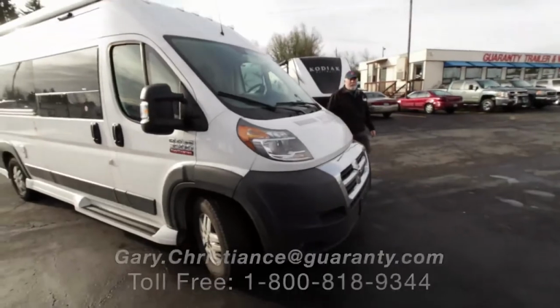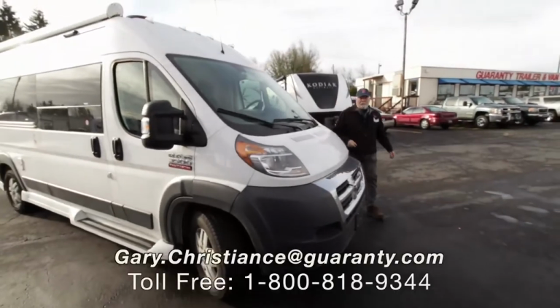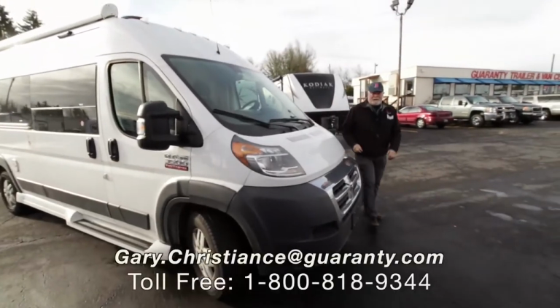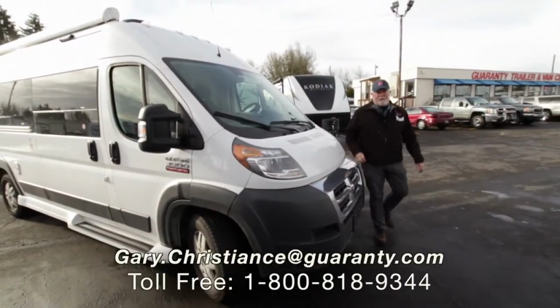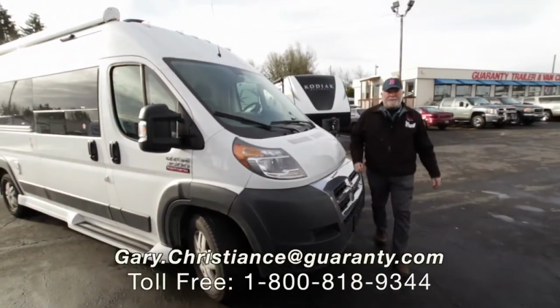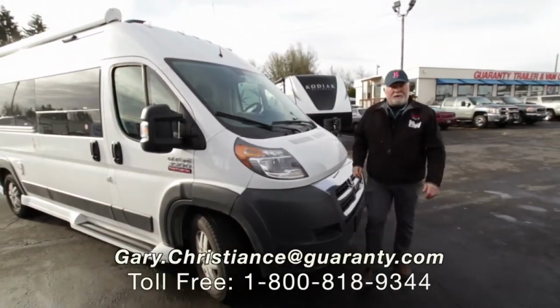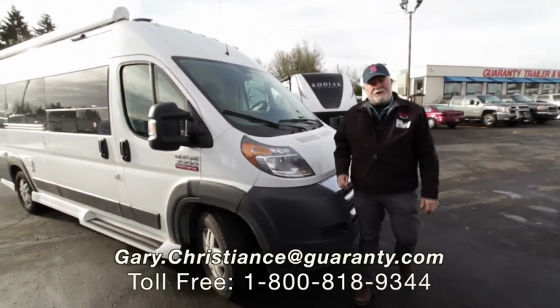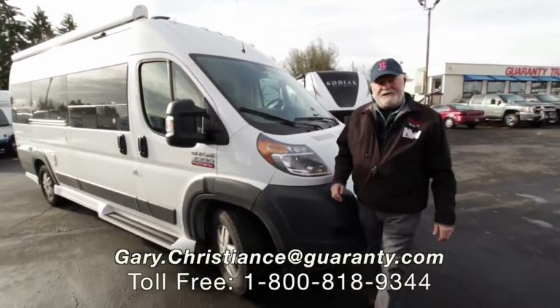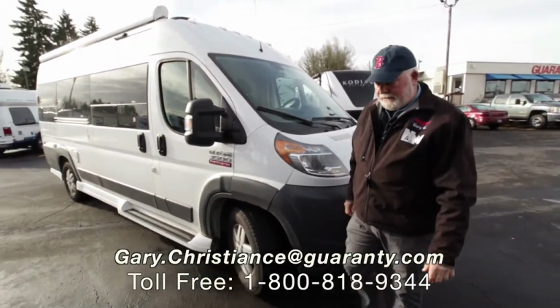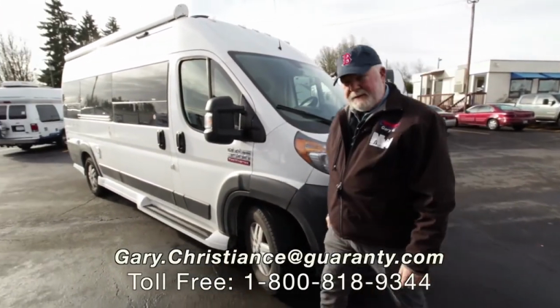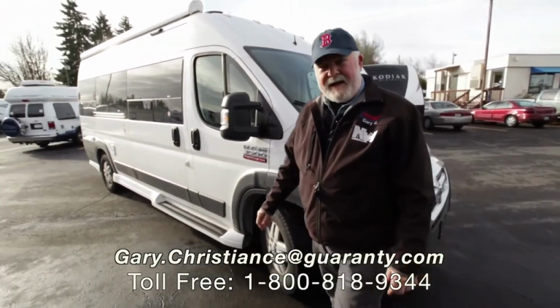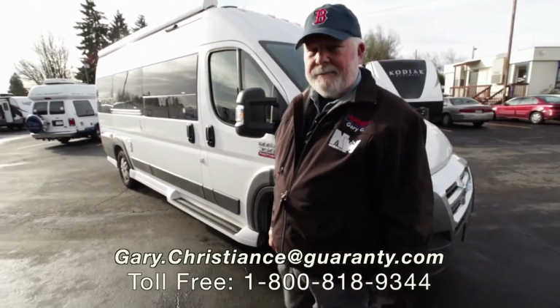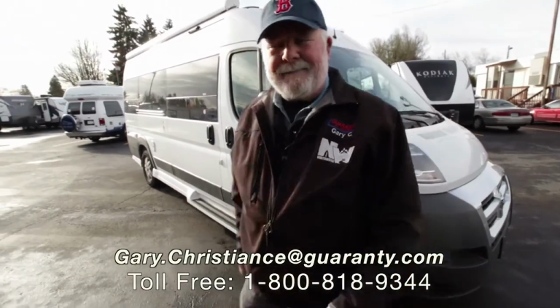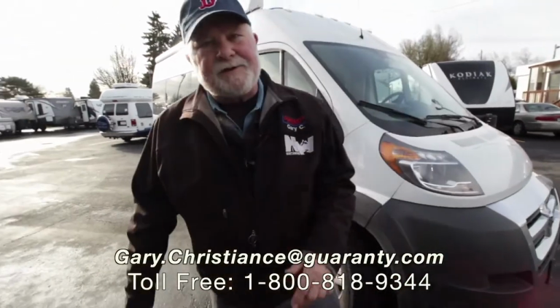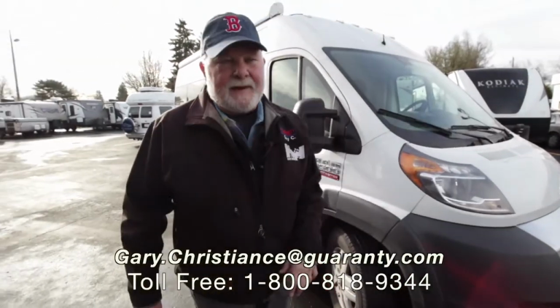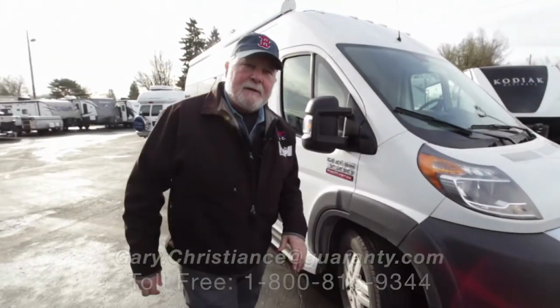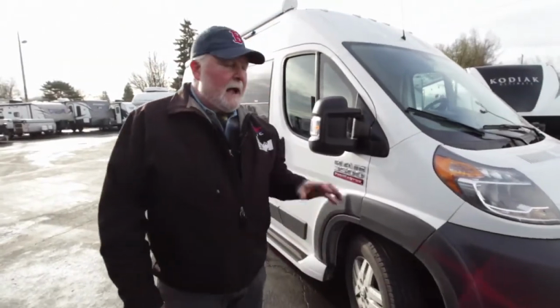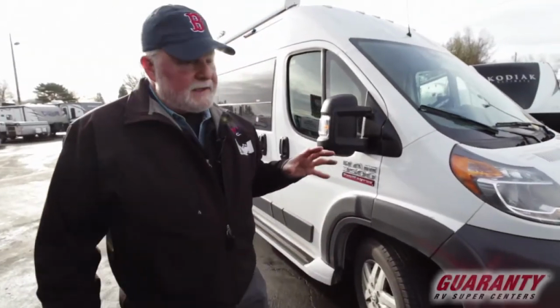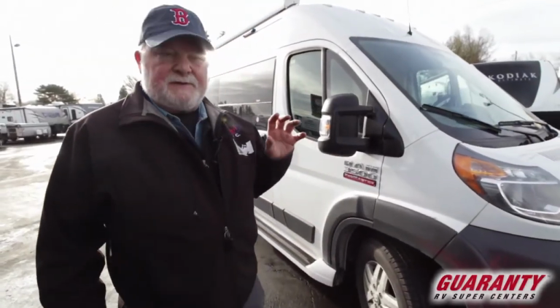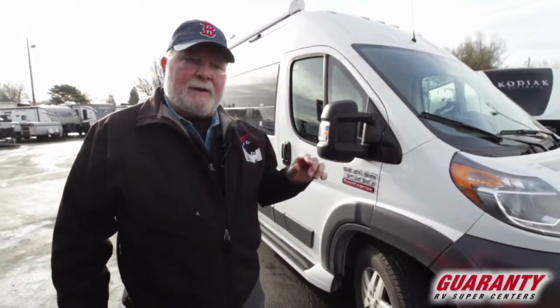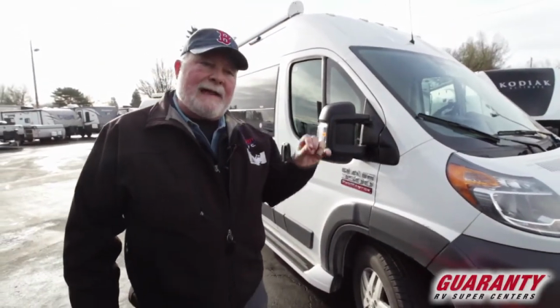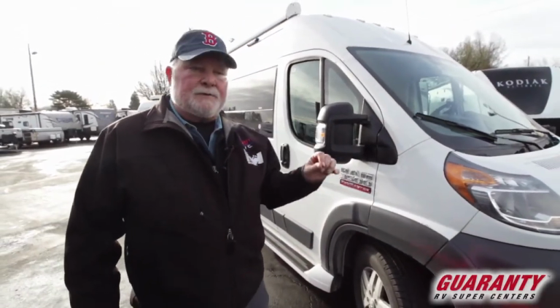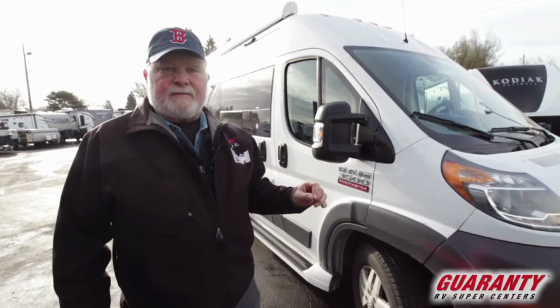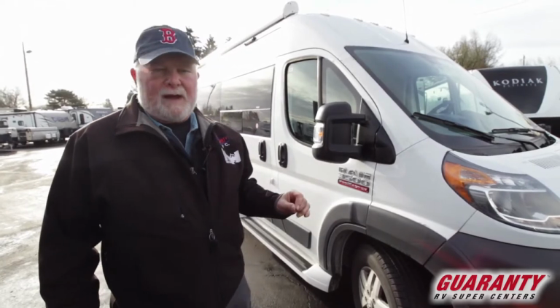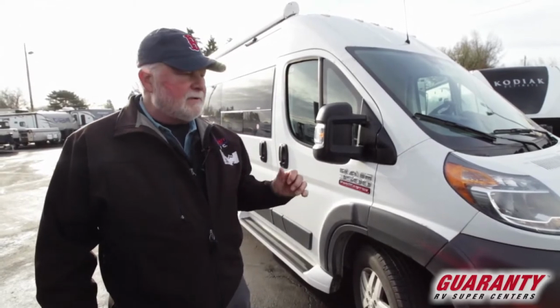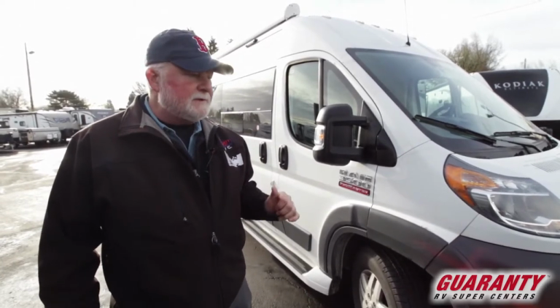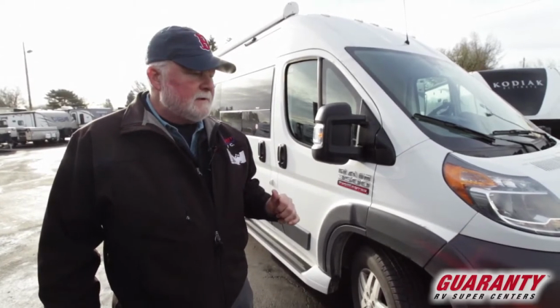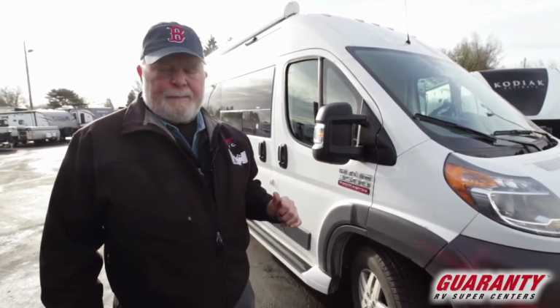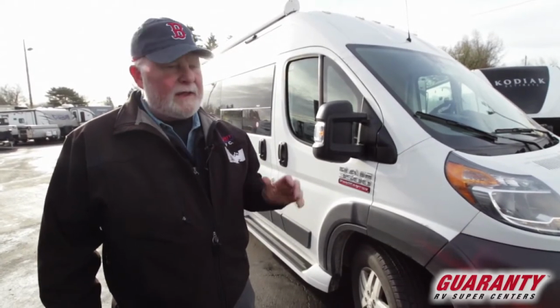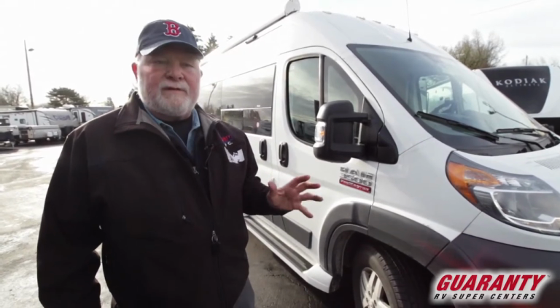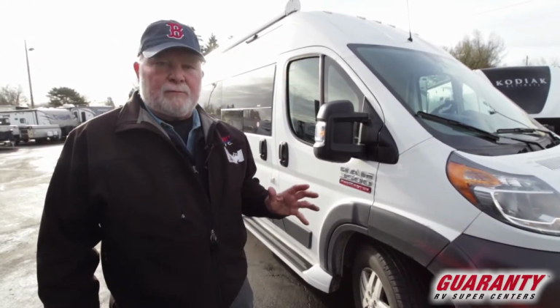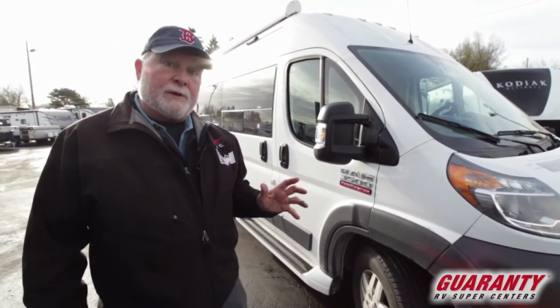Welcome to the world-famous Guaranty RV Supercenters right here in Junction City, Oregon. You got the van guy, Gary Christian coming at you. 2017 Pleasure-Wade Lexer, 28,000 miles. We got a few of these in as rental returns.